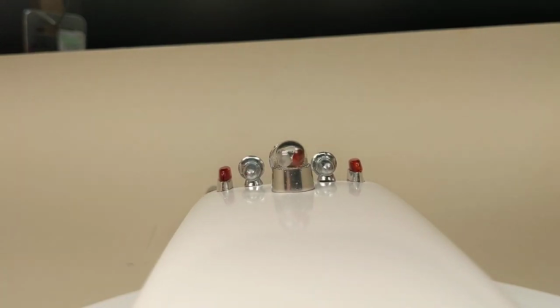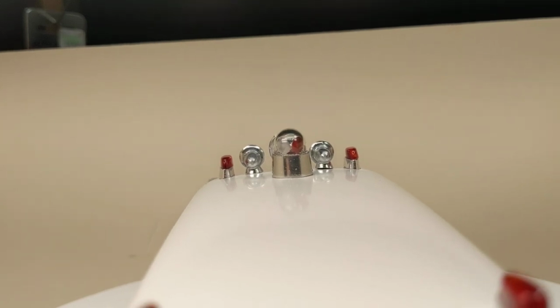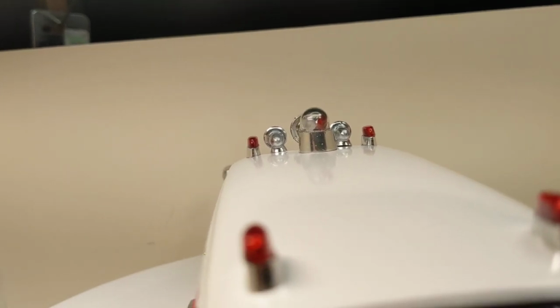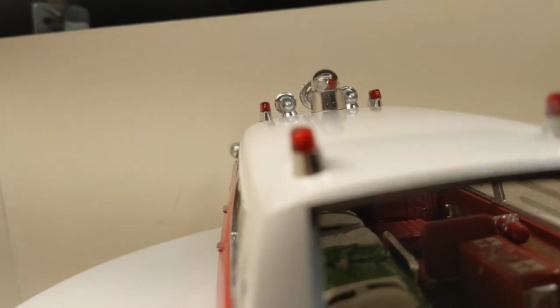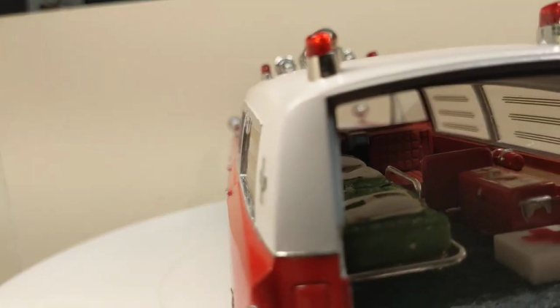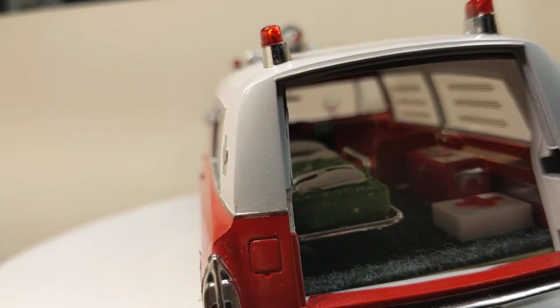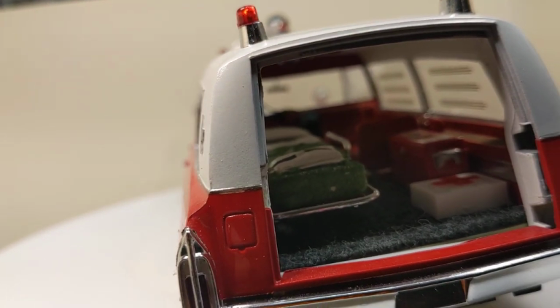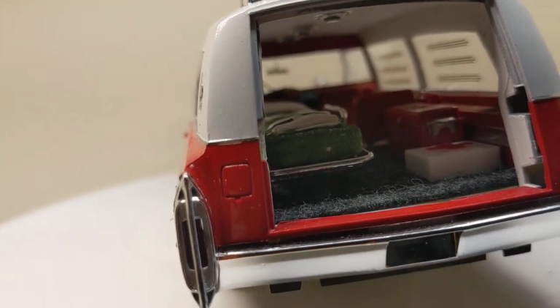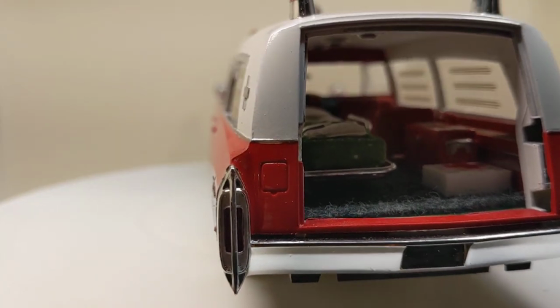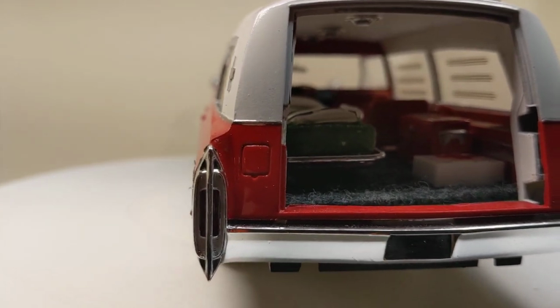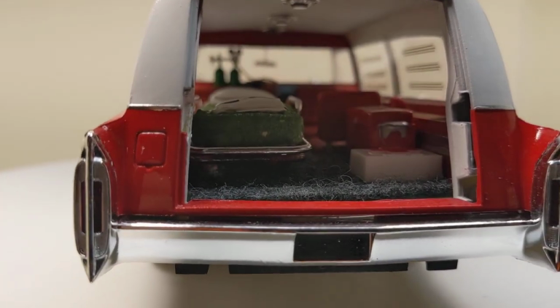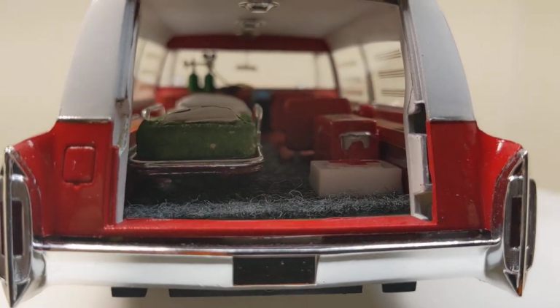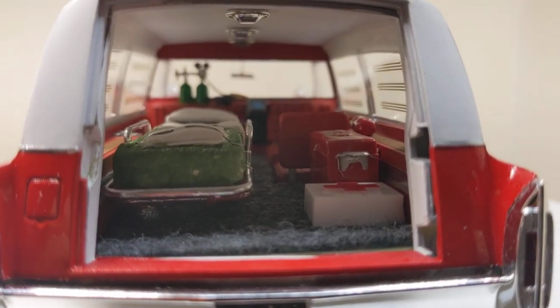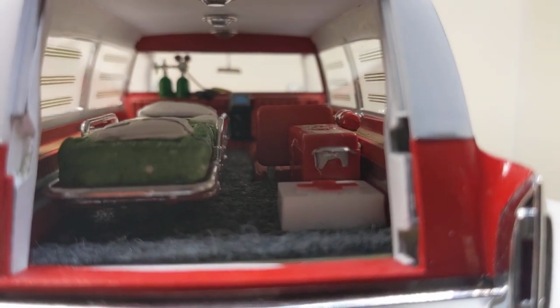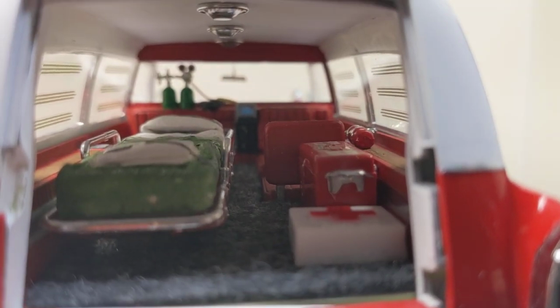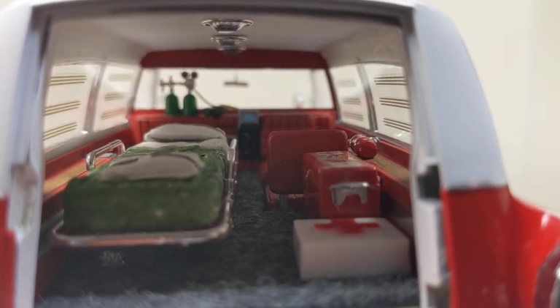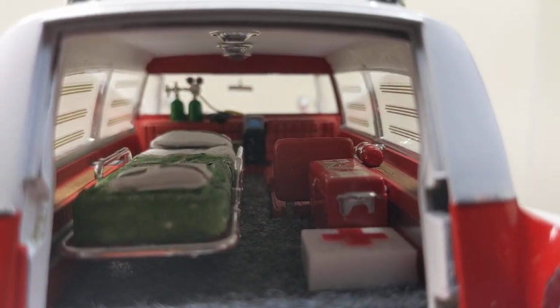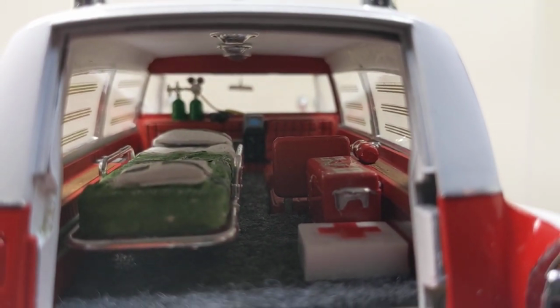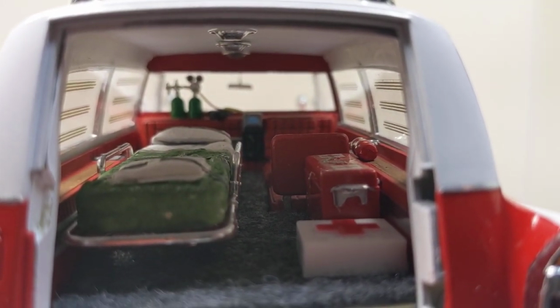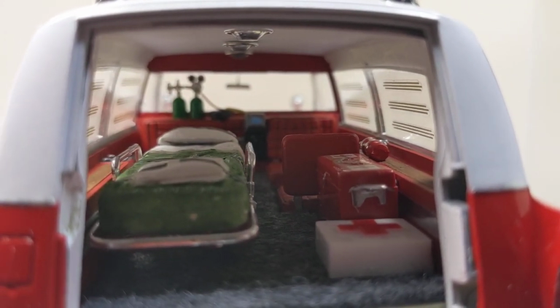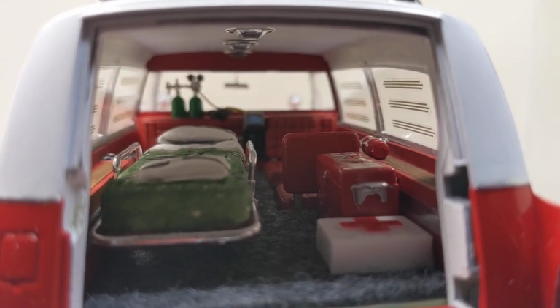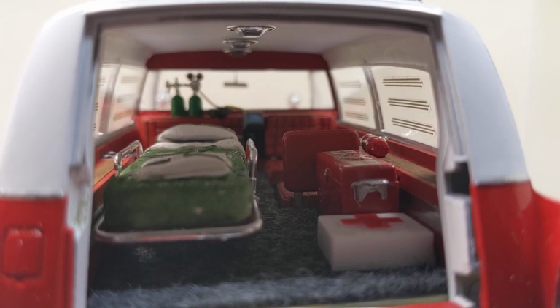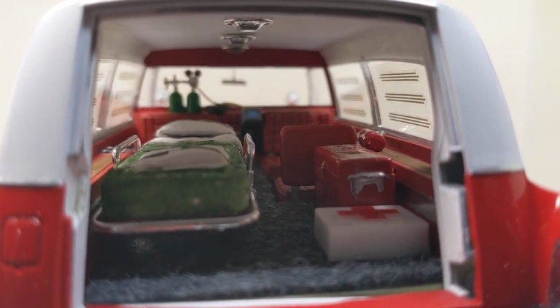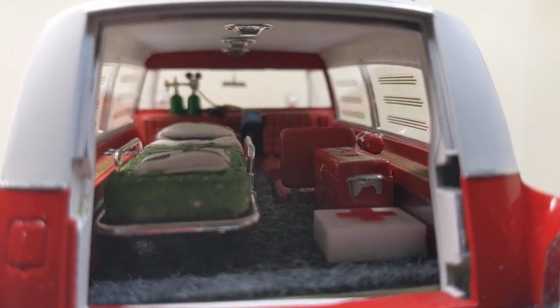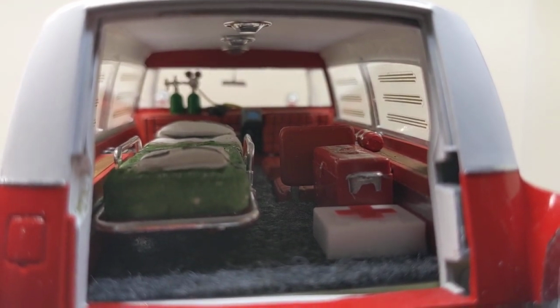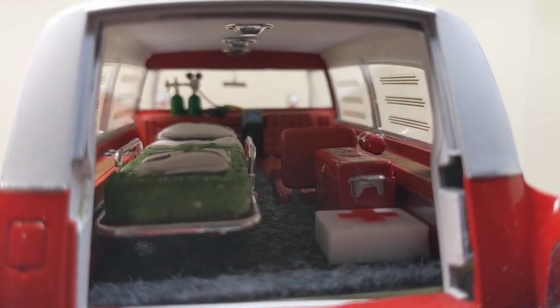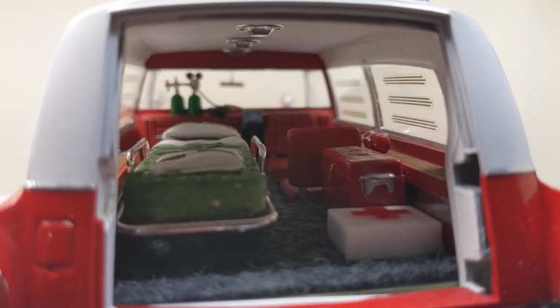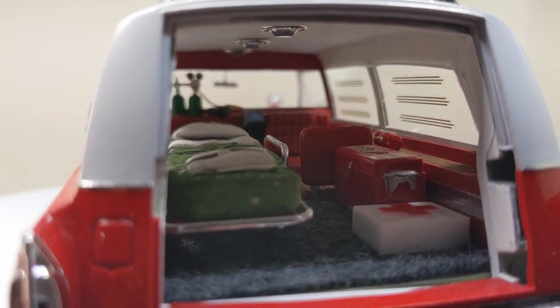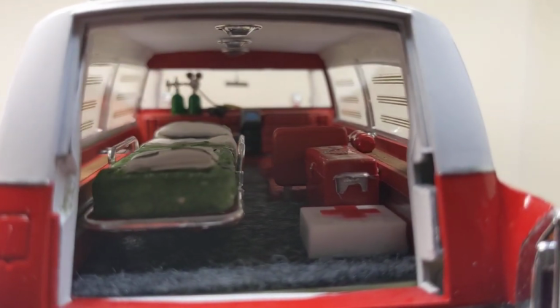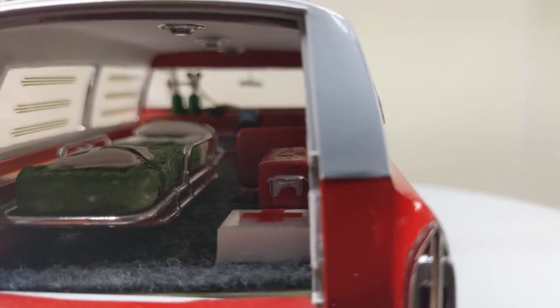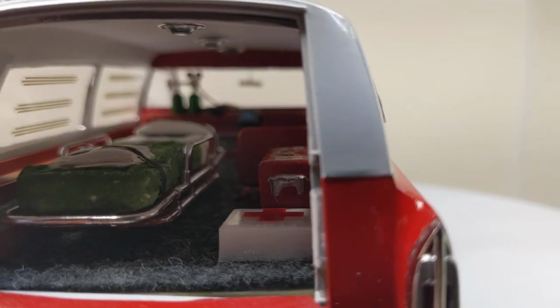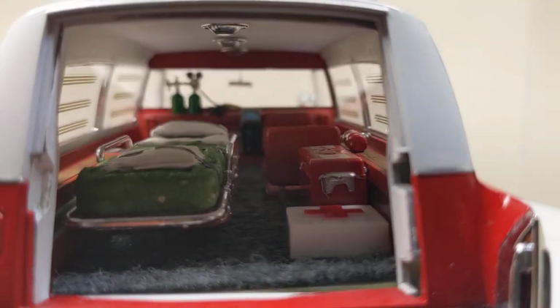Let's see if we can get a shot of the interior here. I don't know how well it's going to show up, but we've got our lights on the inside and our medical equipment.